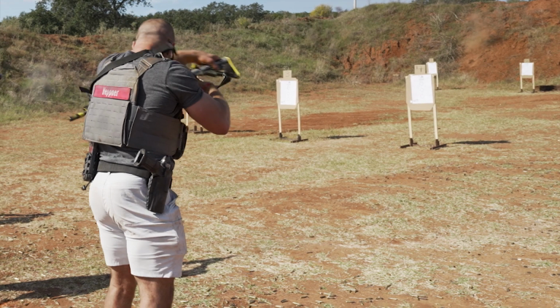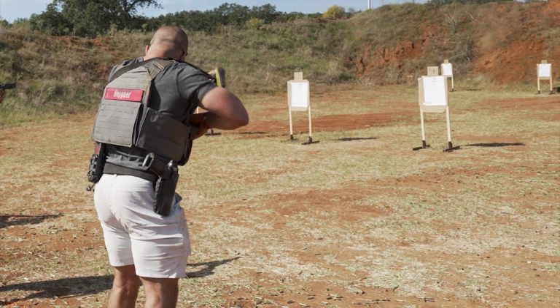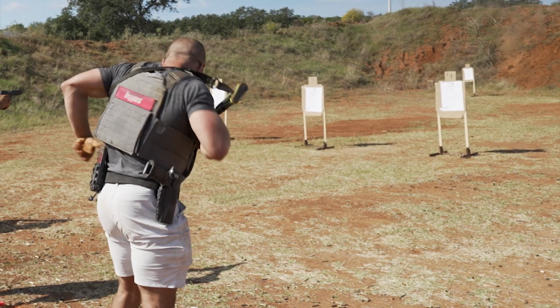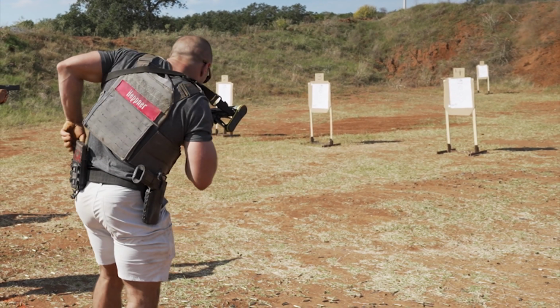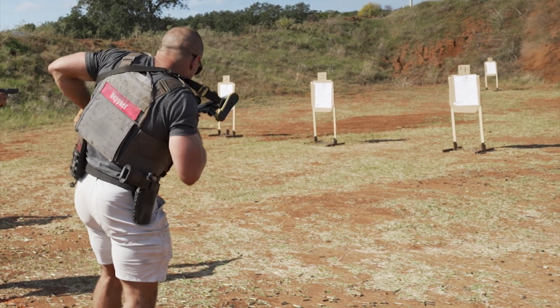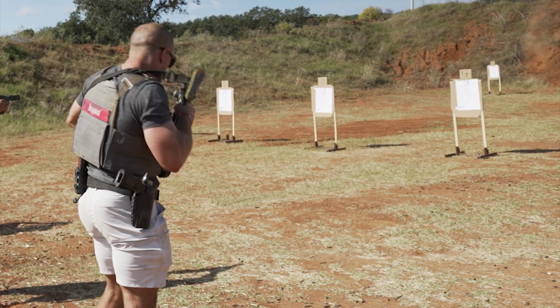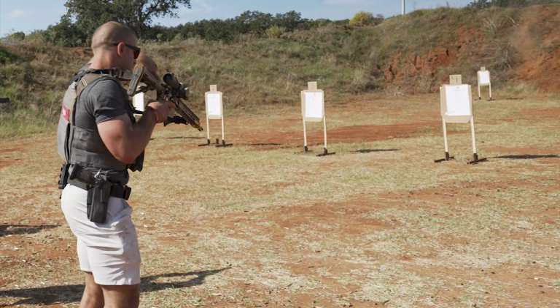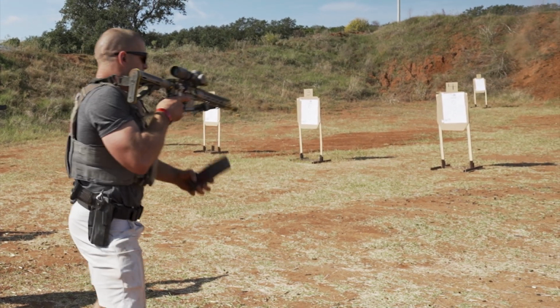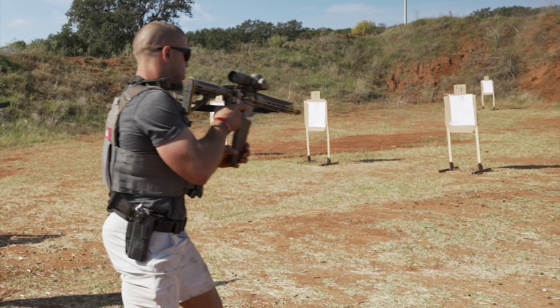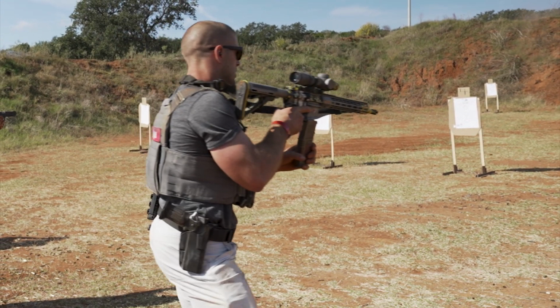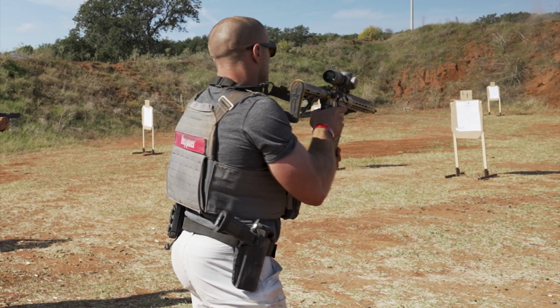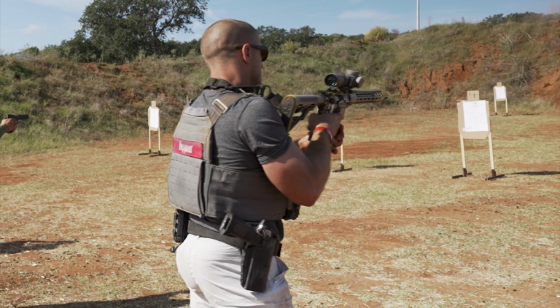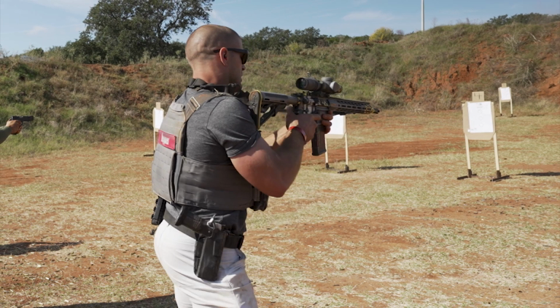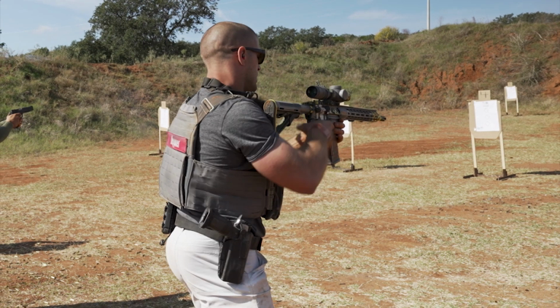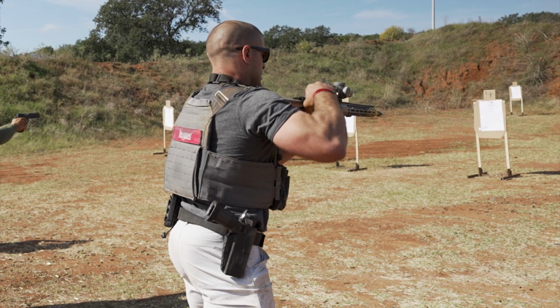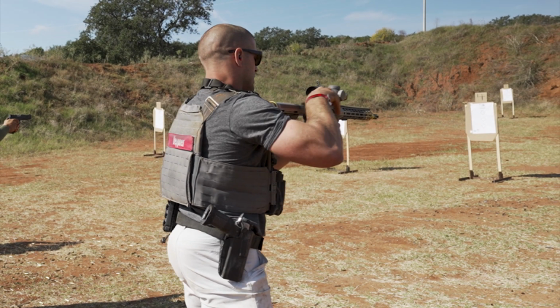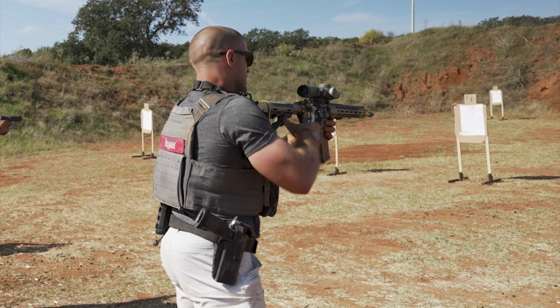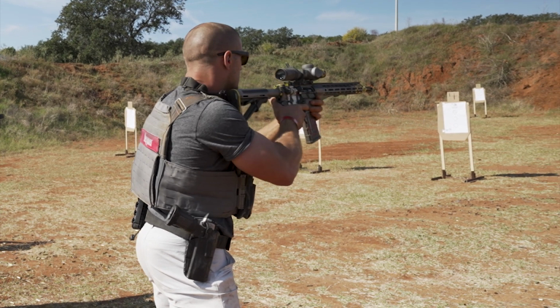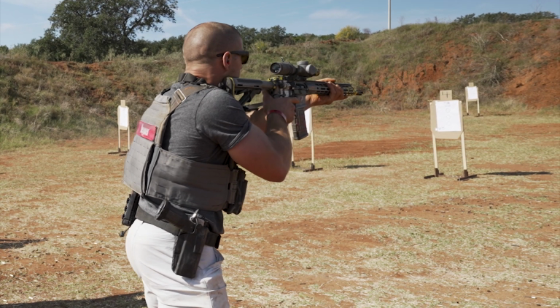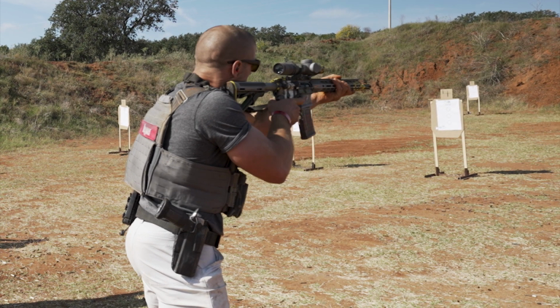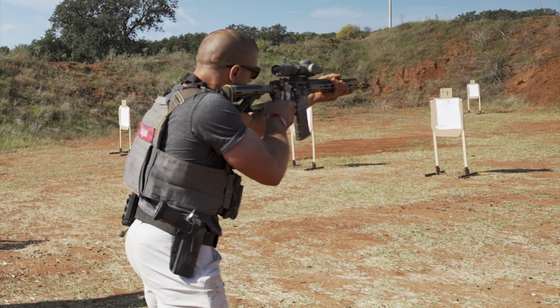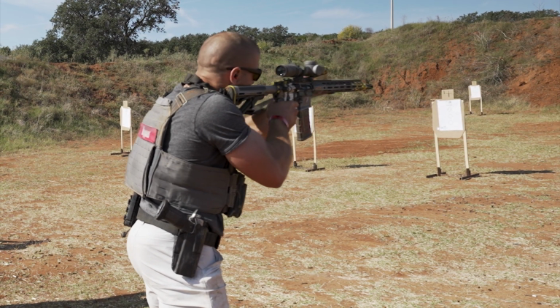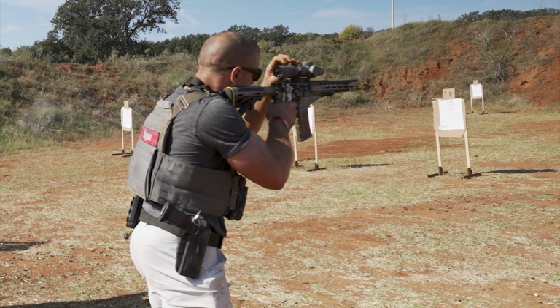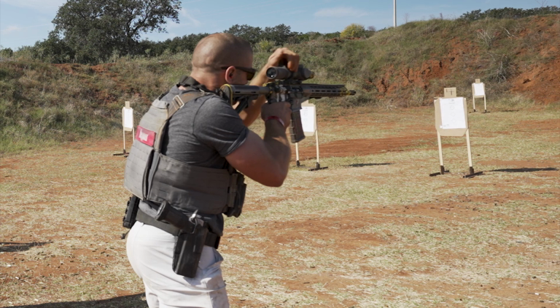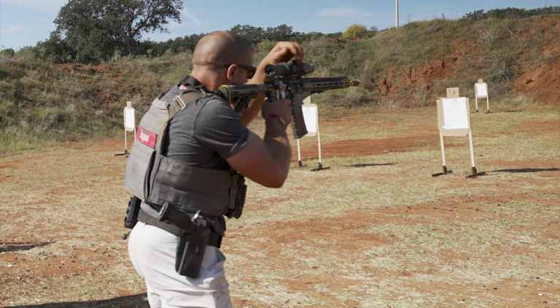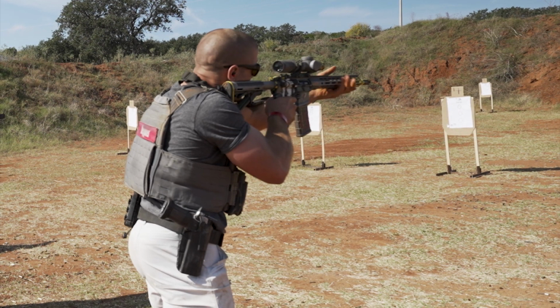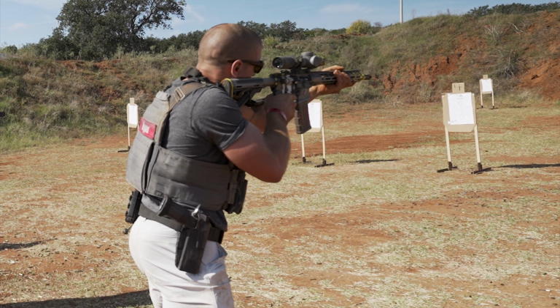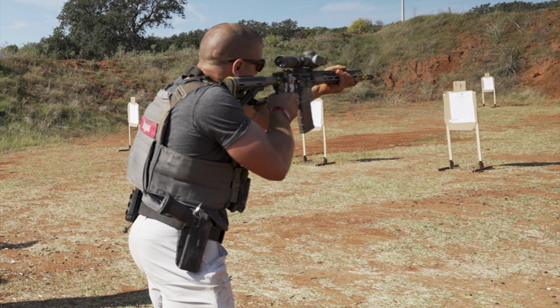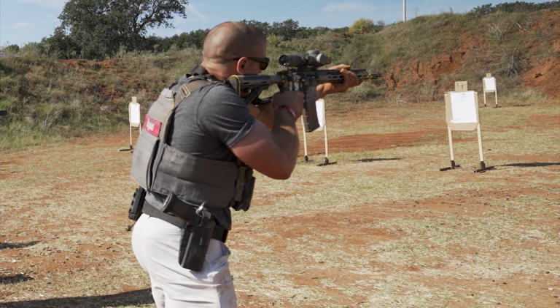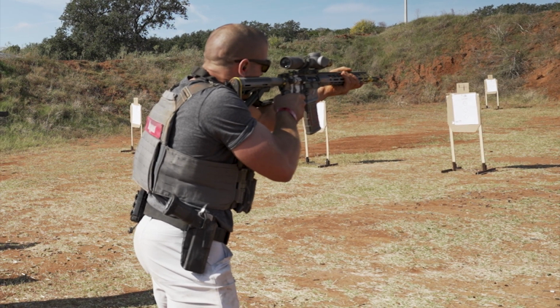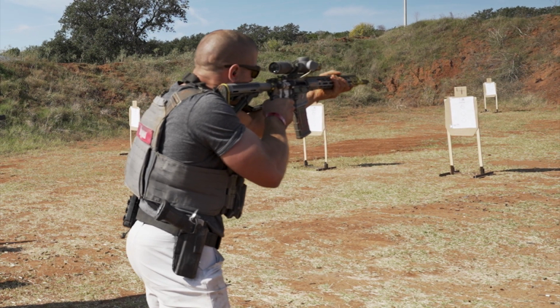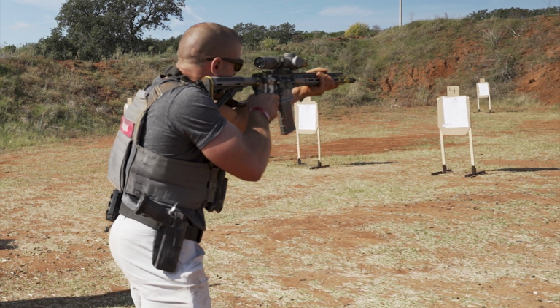So after Utah, I spent the last six months essentially focusing on the basics — how do I transition between targets, how do I pull a trigger straight back and not to the side. And so that's been a lot of the journey so far leading into the Tactical Games nationals here.